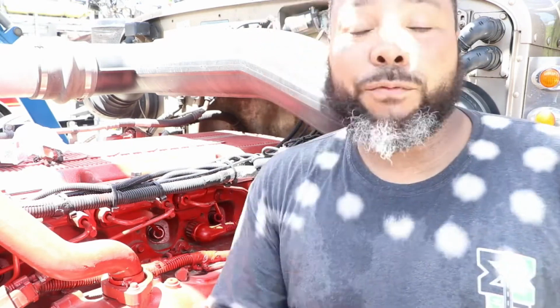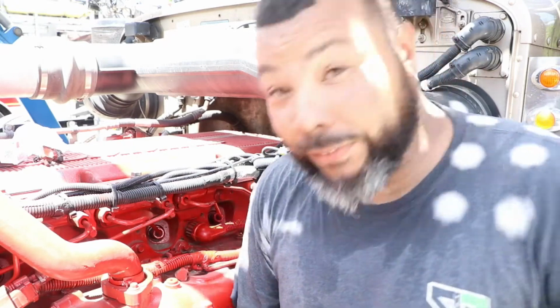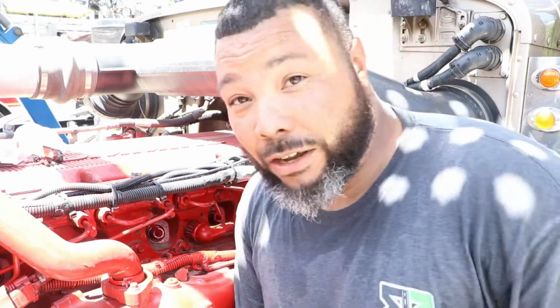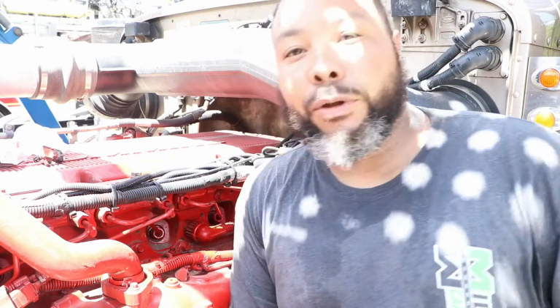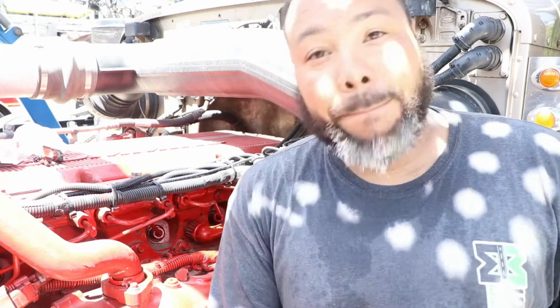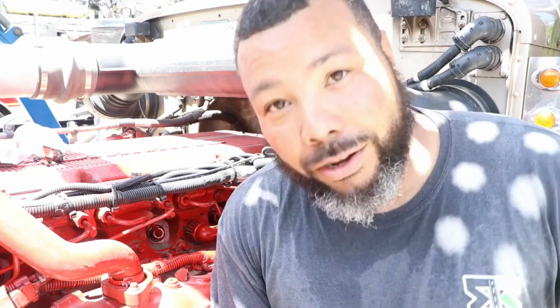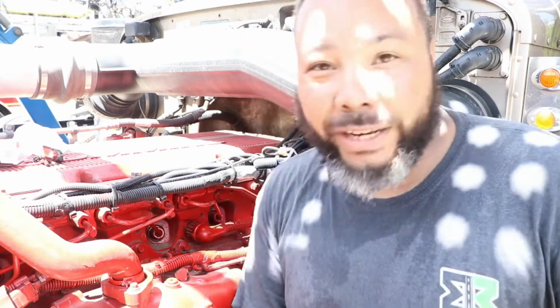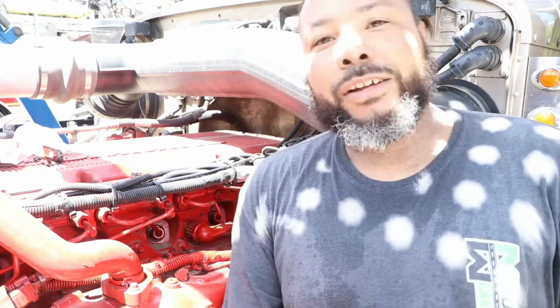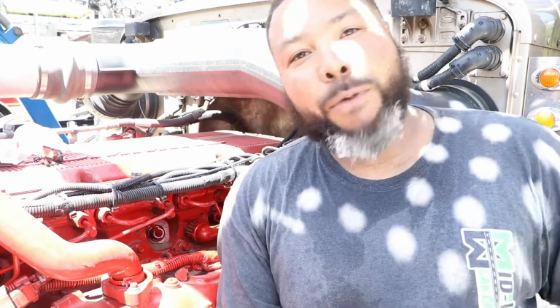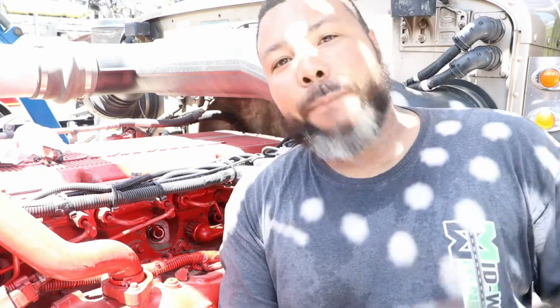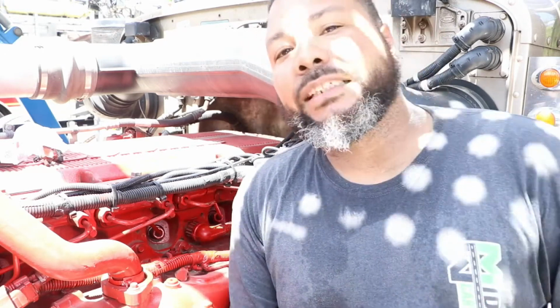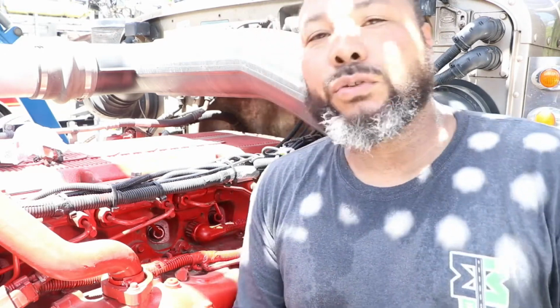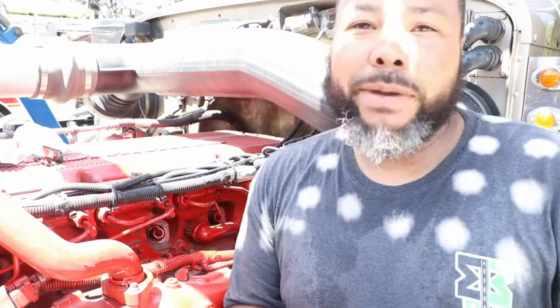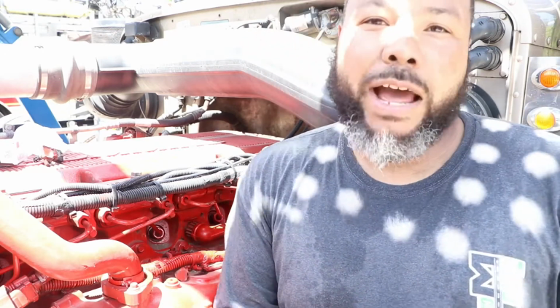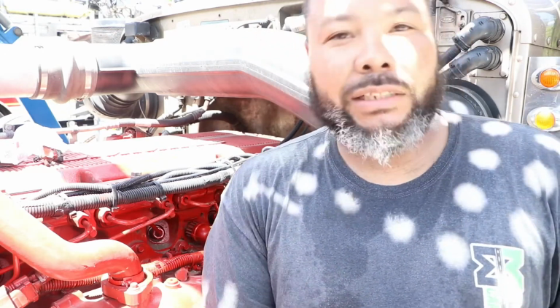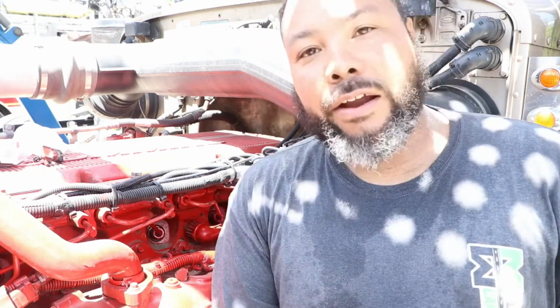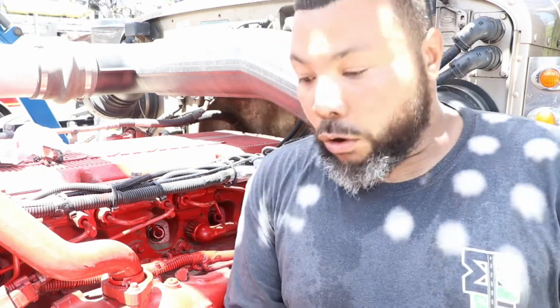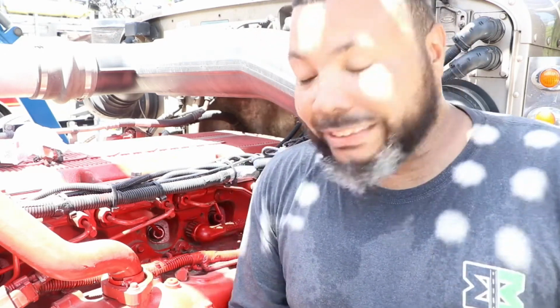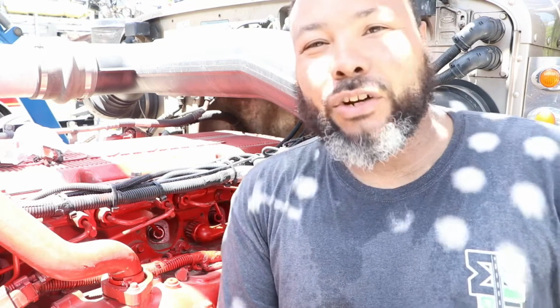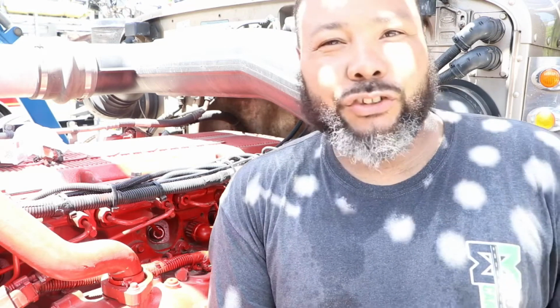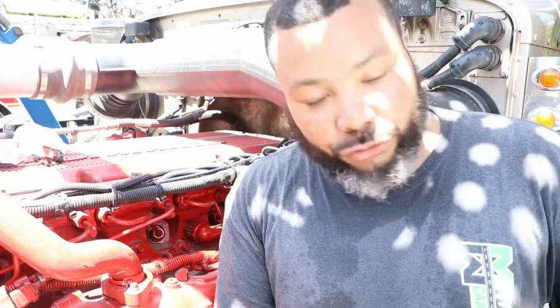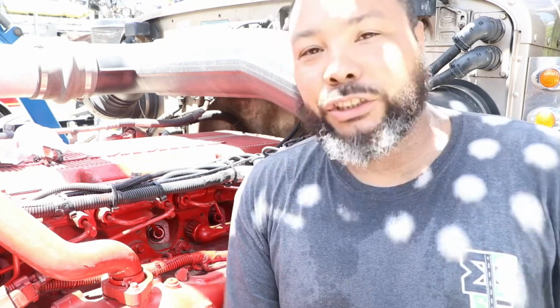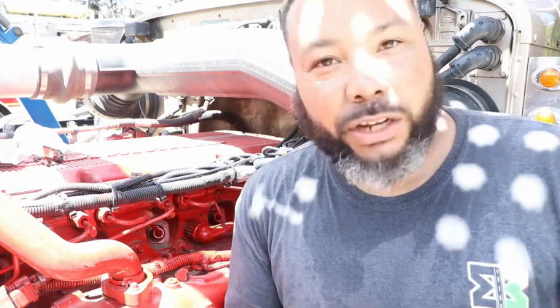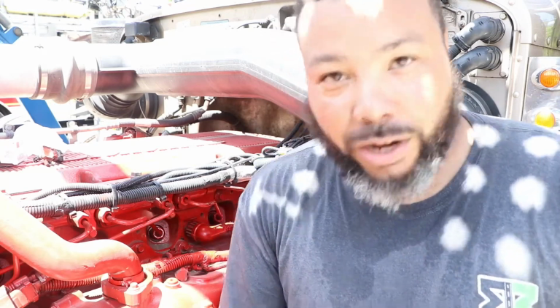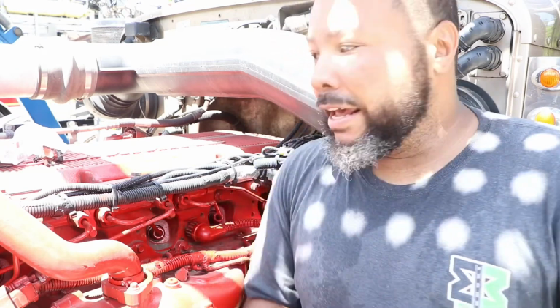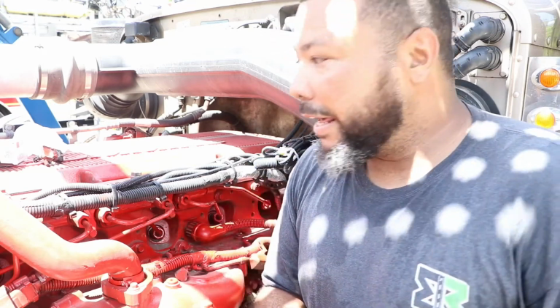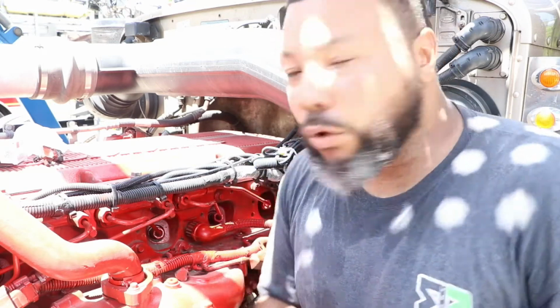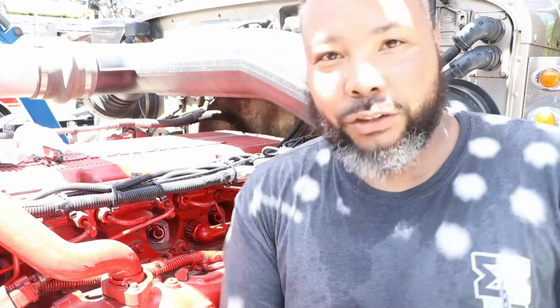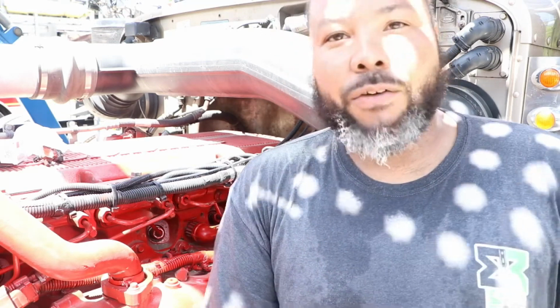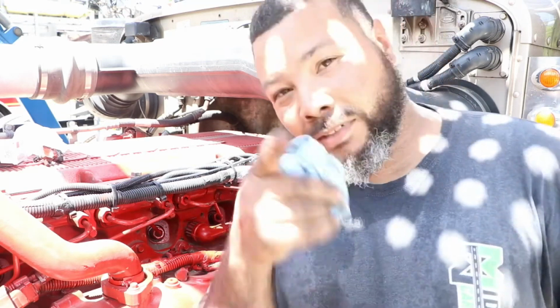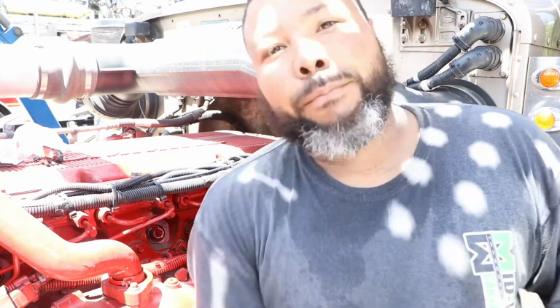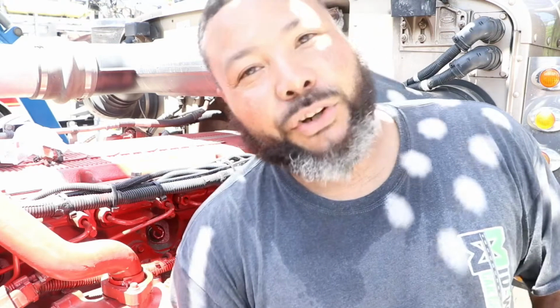Thank you for watching Fix It Yourself. I'm your boy Big Buck. I'm an owner operator and these videos are made for owner operators out there who are just getting into the truck industry, just purchased their own trucks, and want to know how to do it yourself. Make sure you subscribe and I'll see you next time.